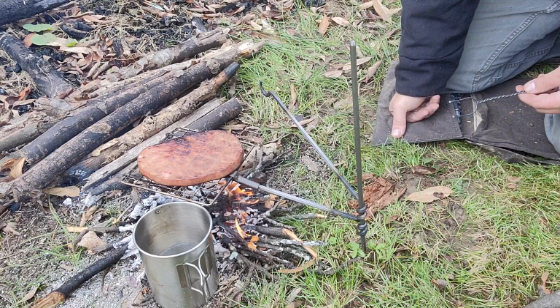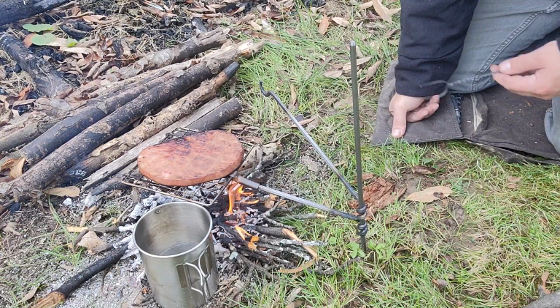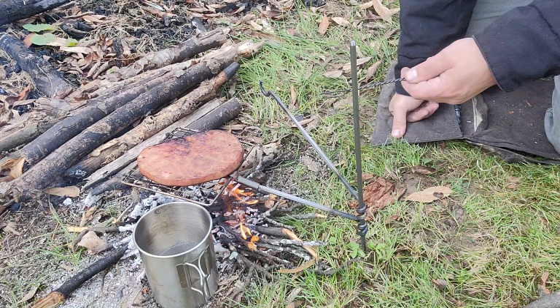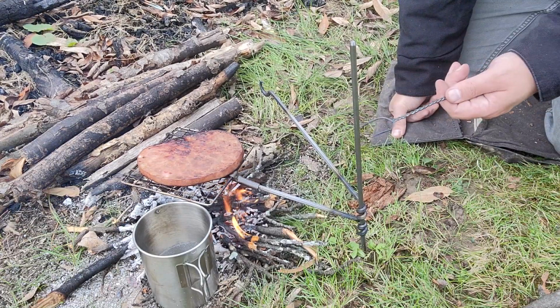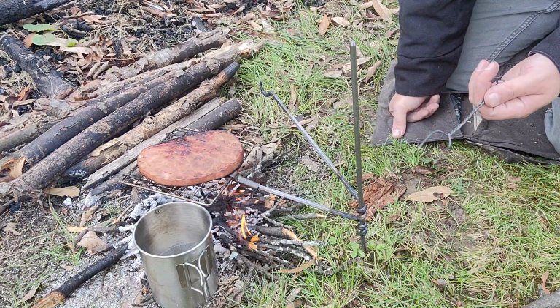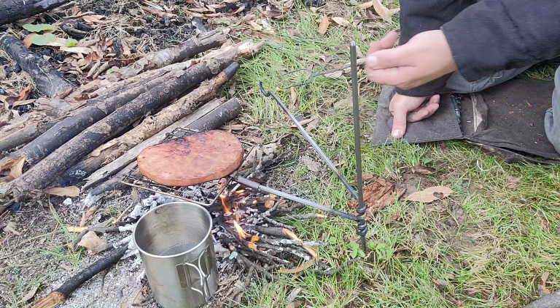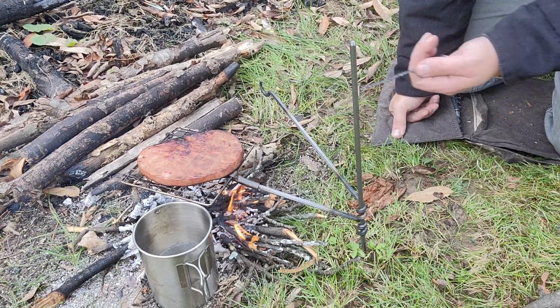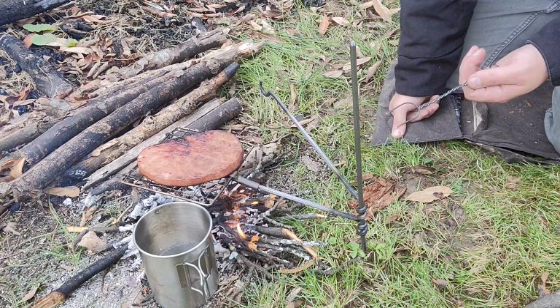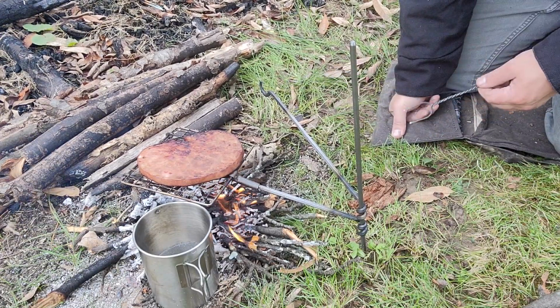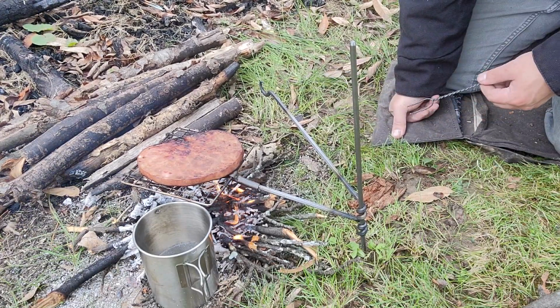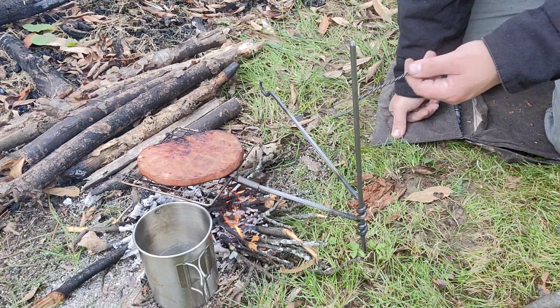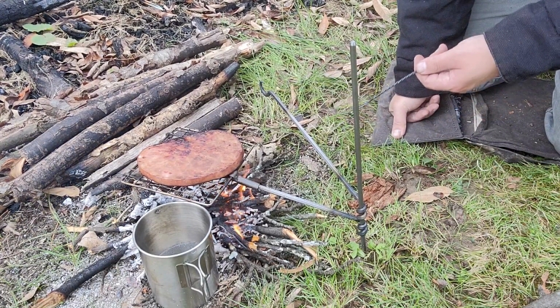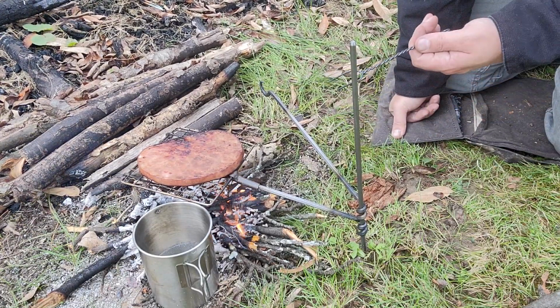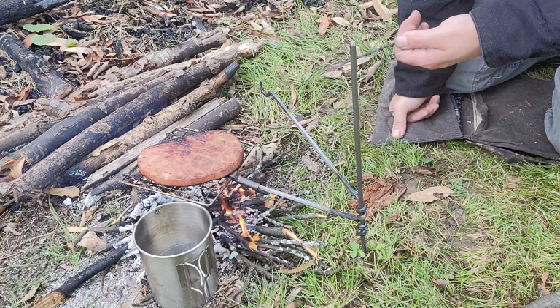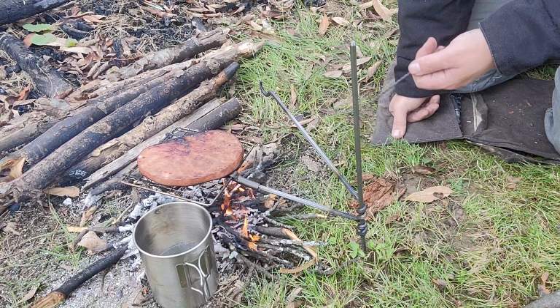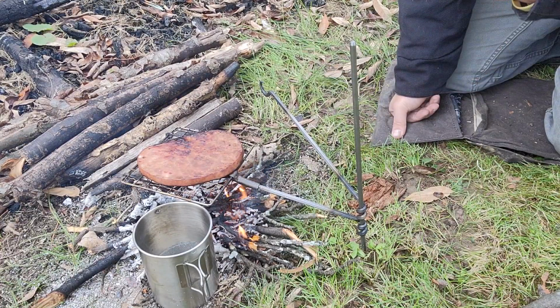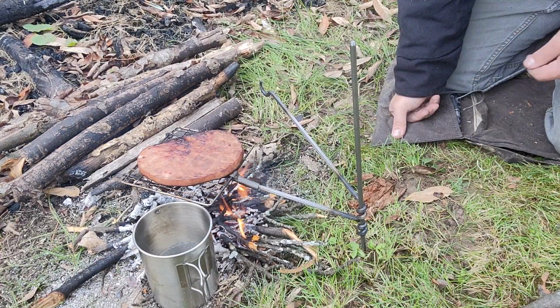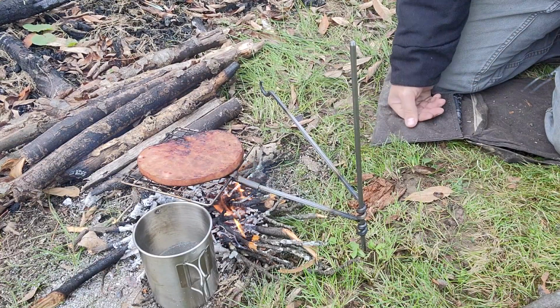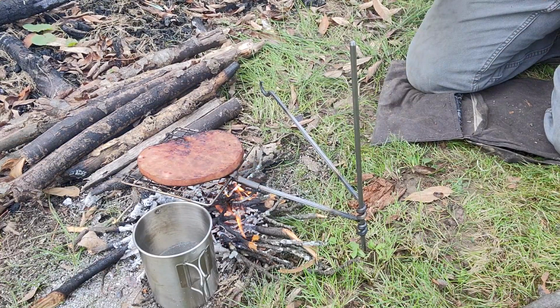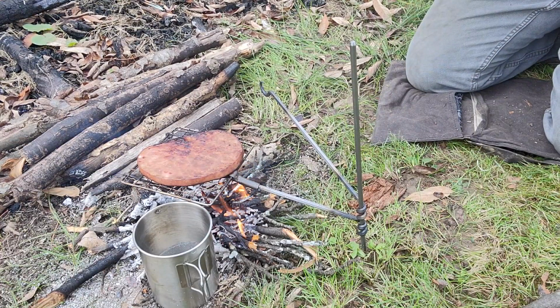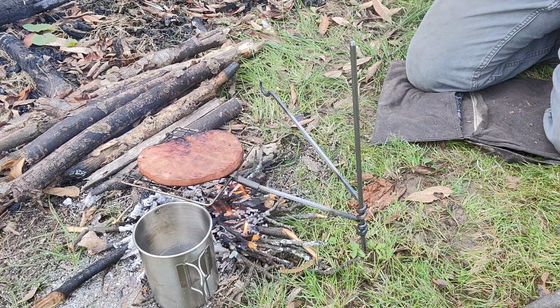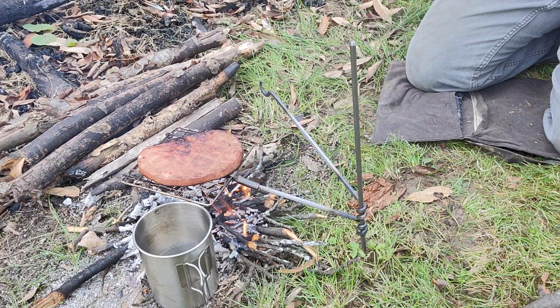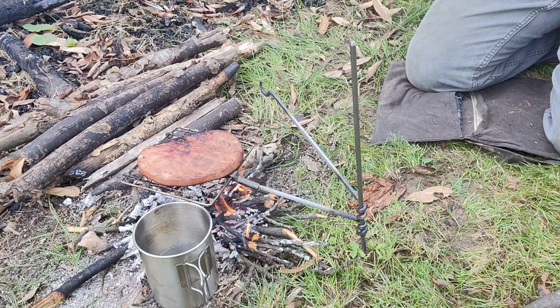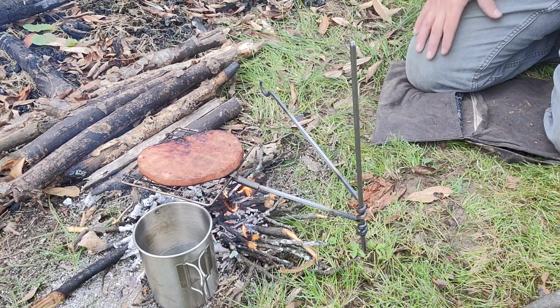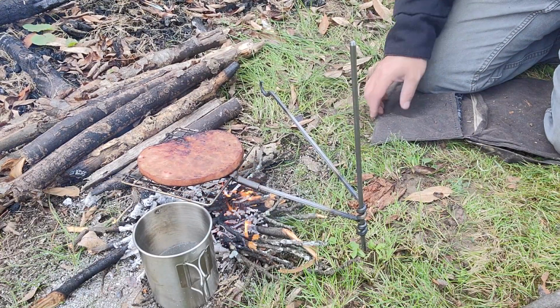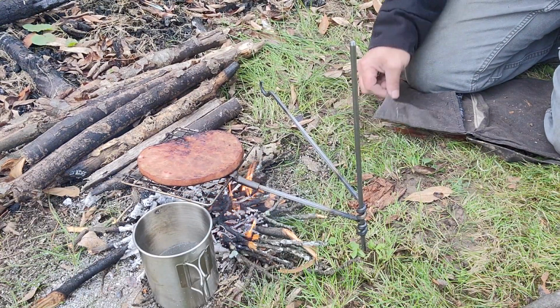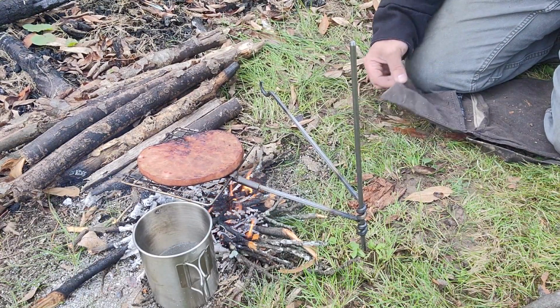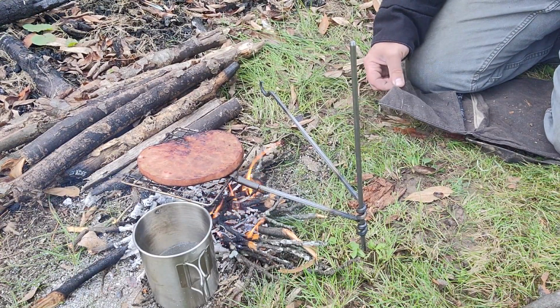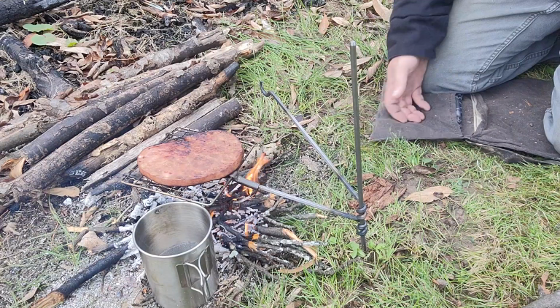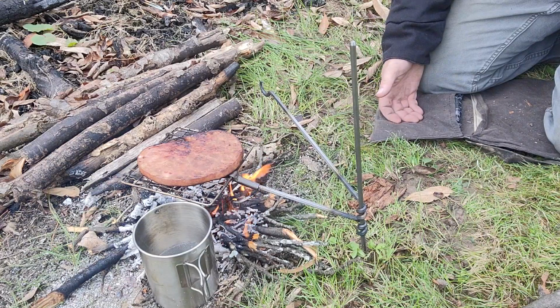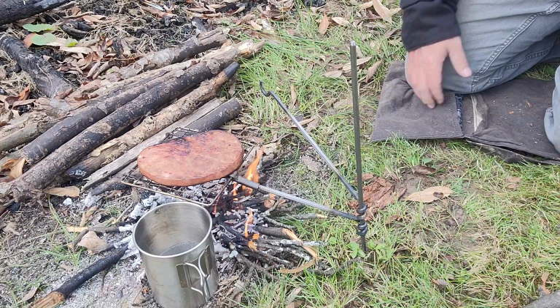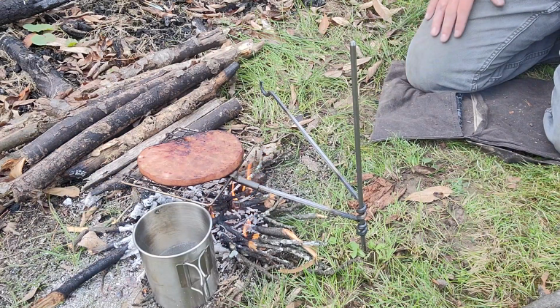Once you're done cooking, you let it cool down after you put your fire out, clean it off and roll it back up. I brought mine out in my haversack — we're here from Self Reliance Outfitters.